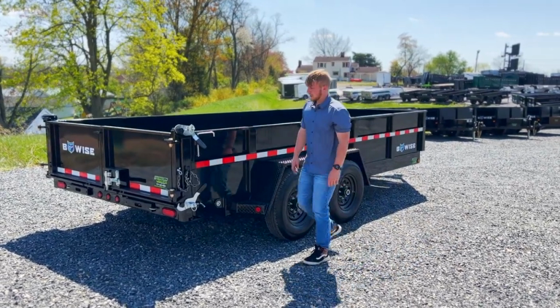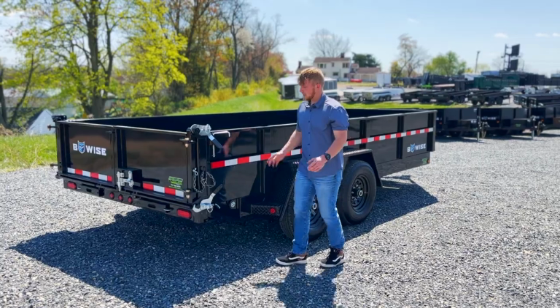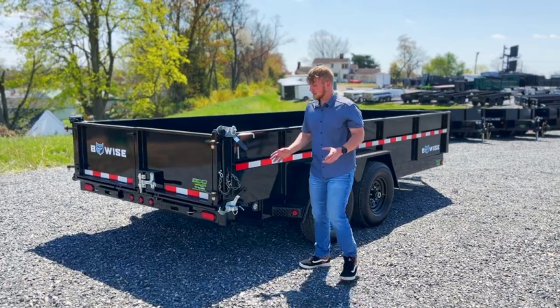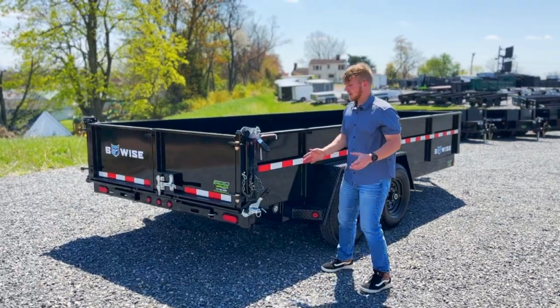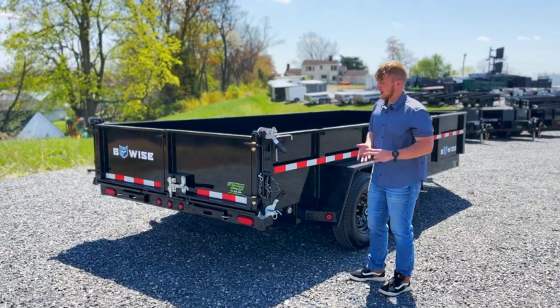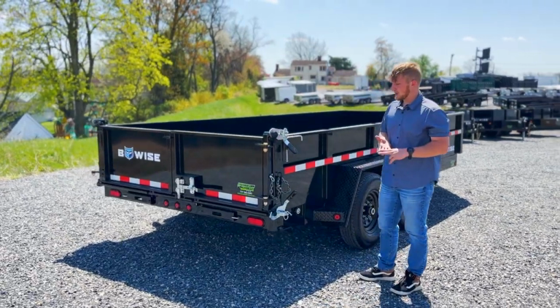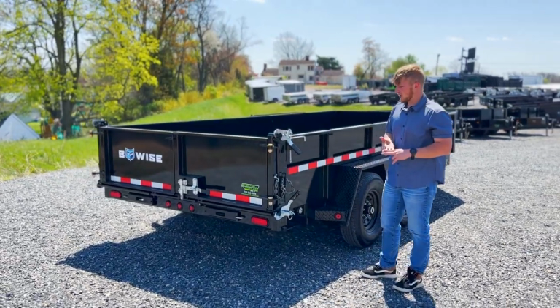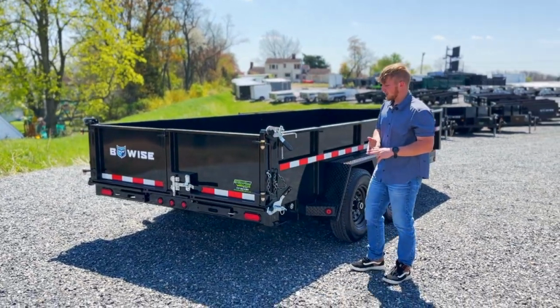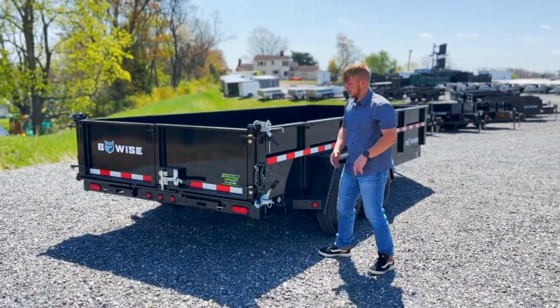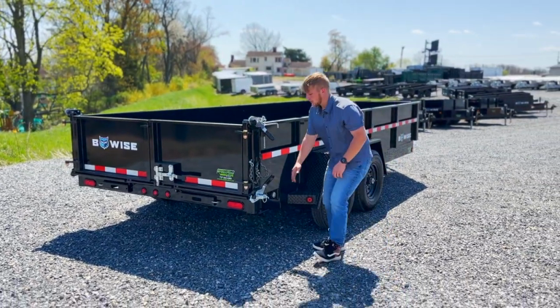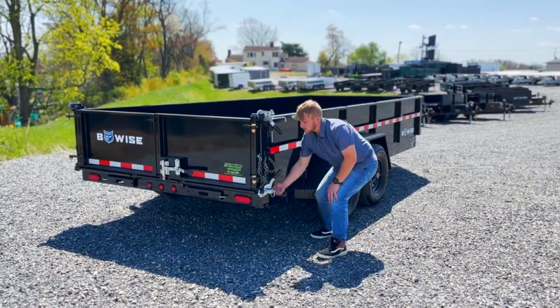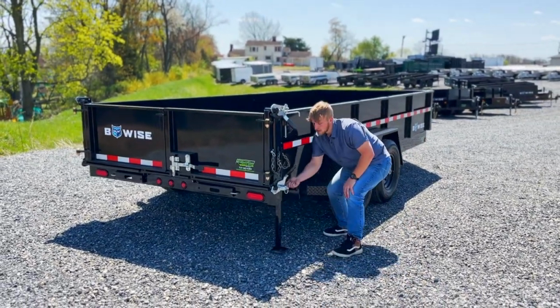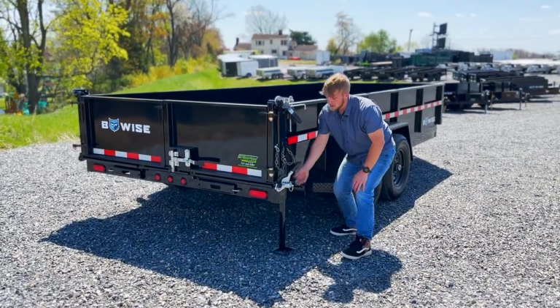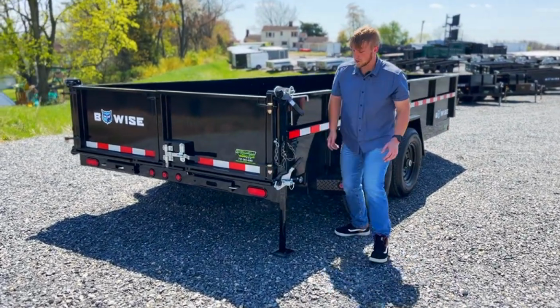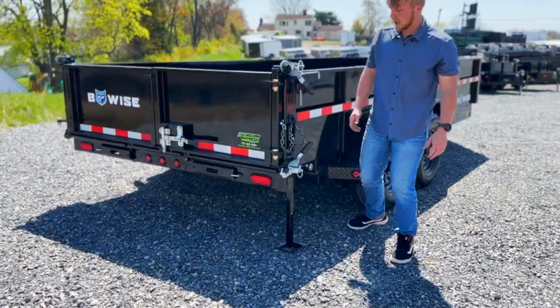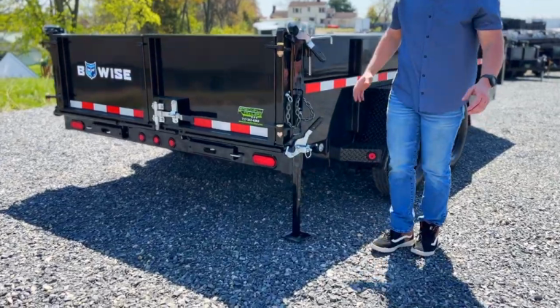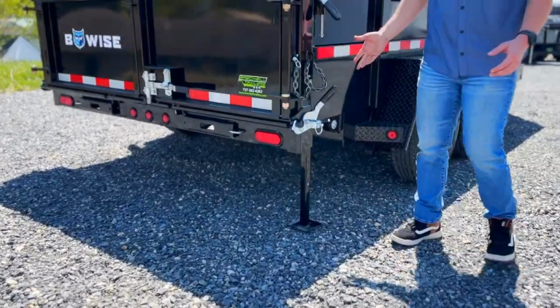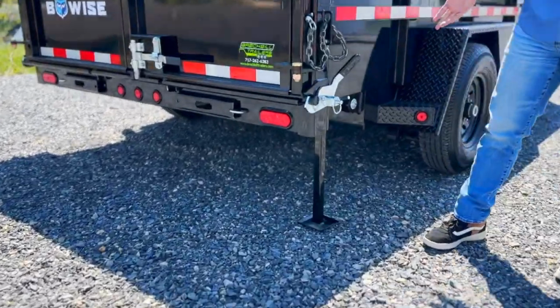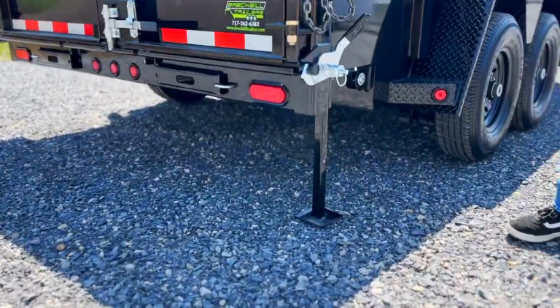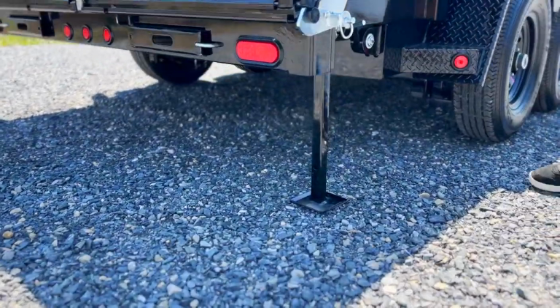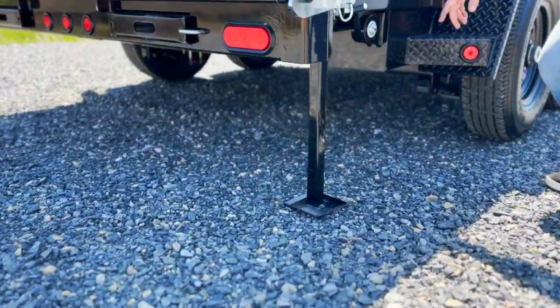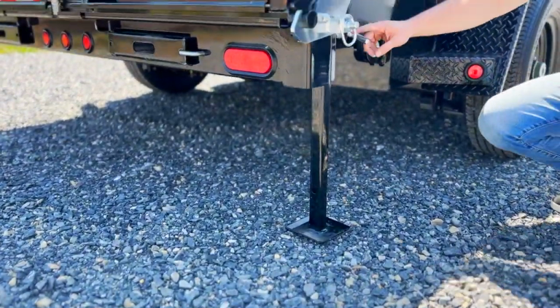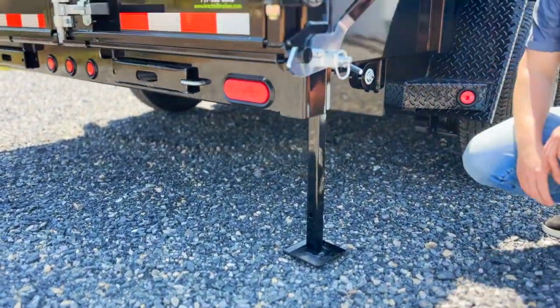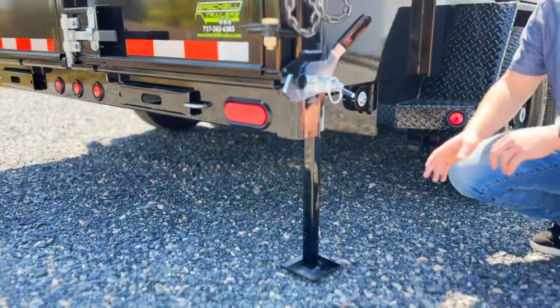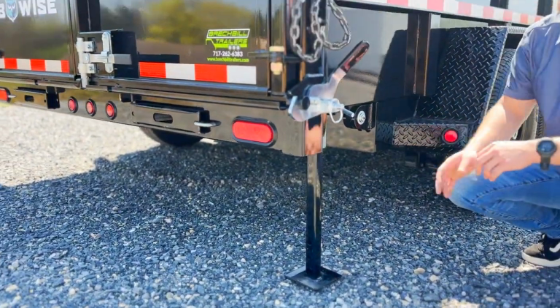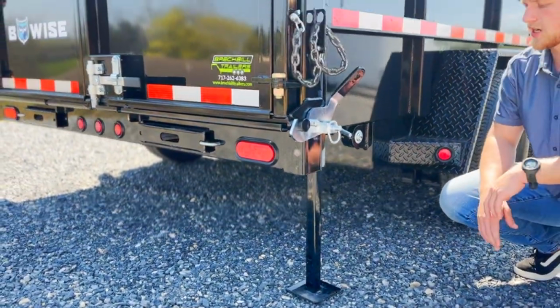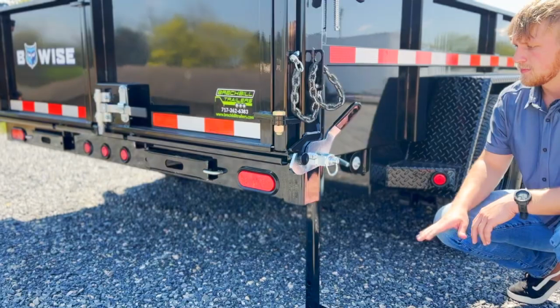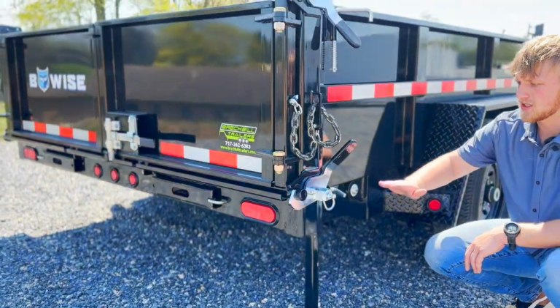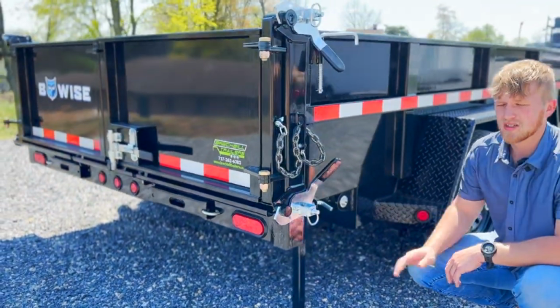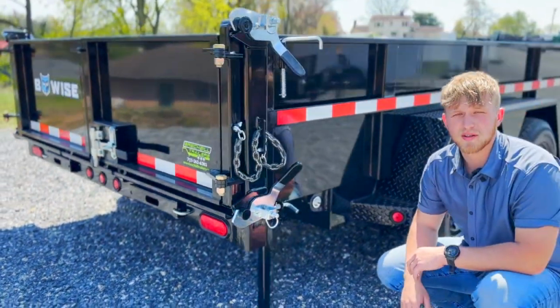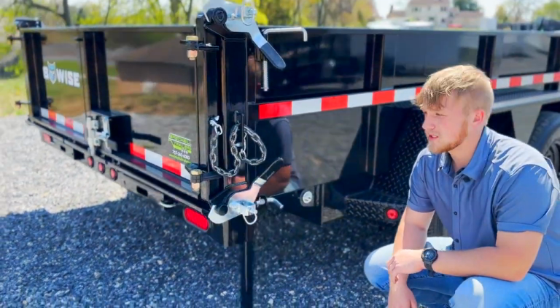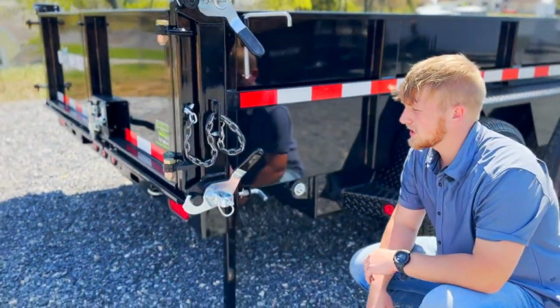Back here at the rear we have a three-way combo gate and also a drop leg jack, so if you want to load a piece of equipment, you just pull this pin here, drop the jack — that prevents the trailer from tipping down.